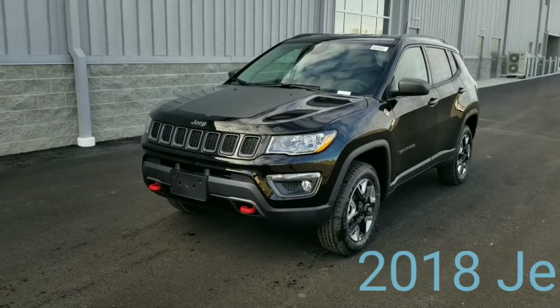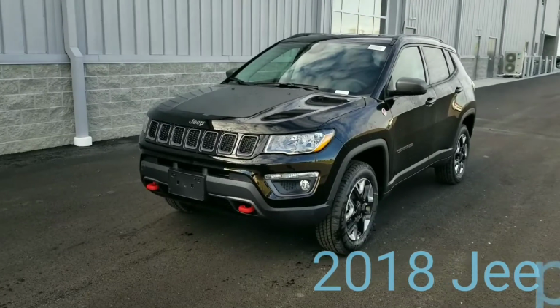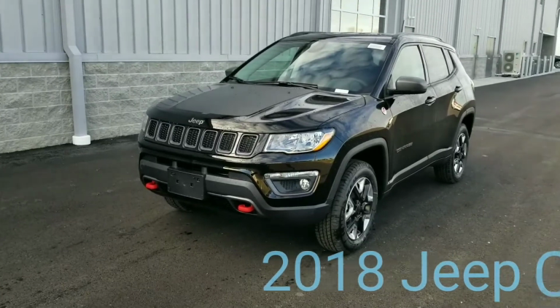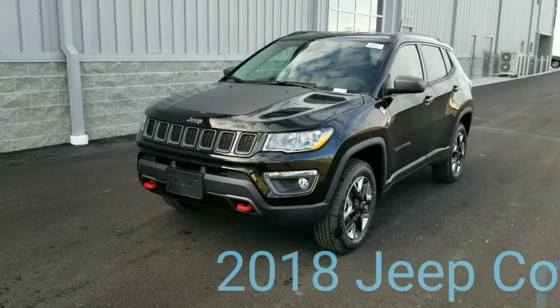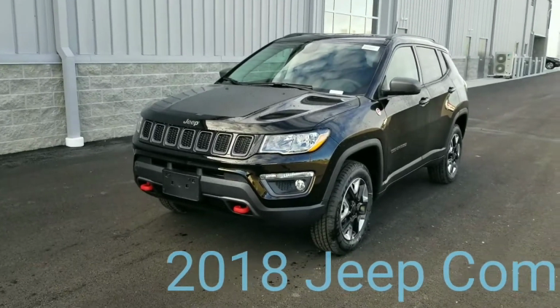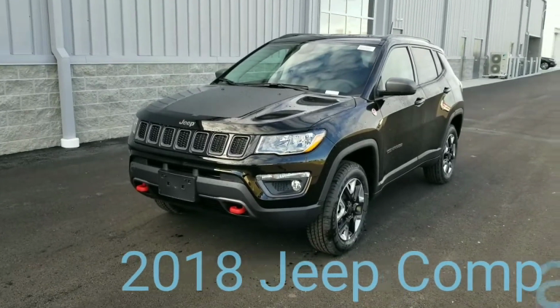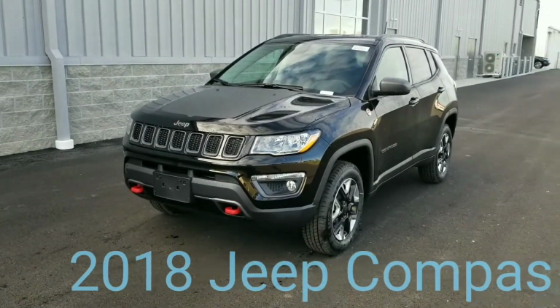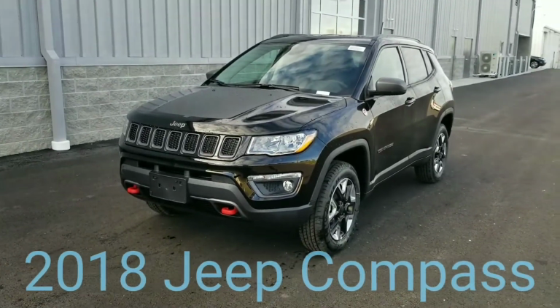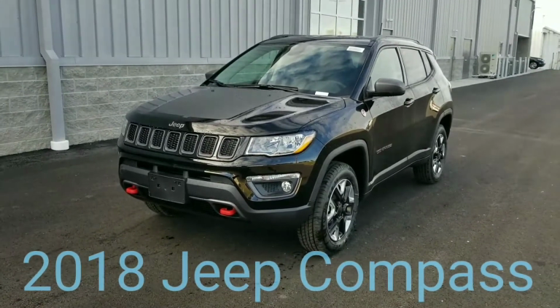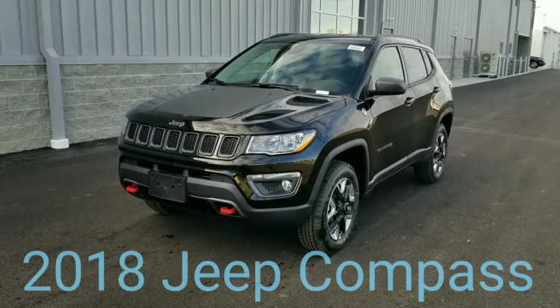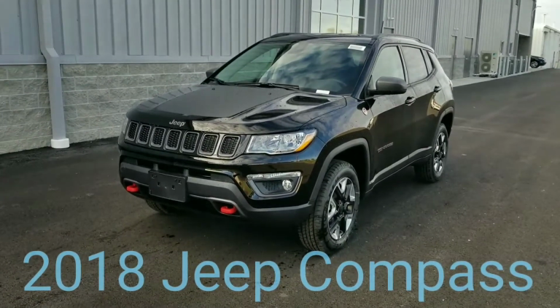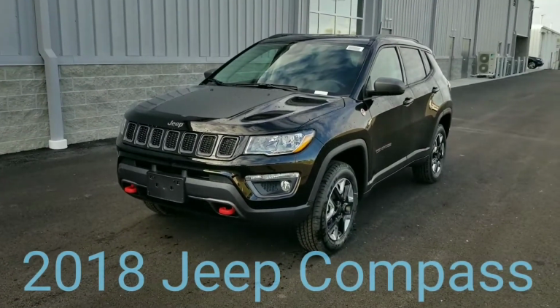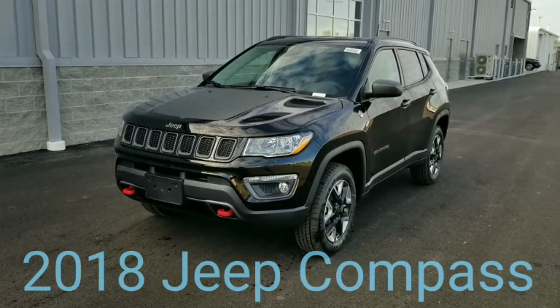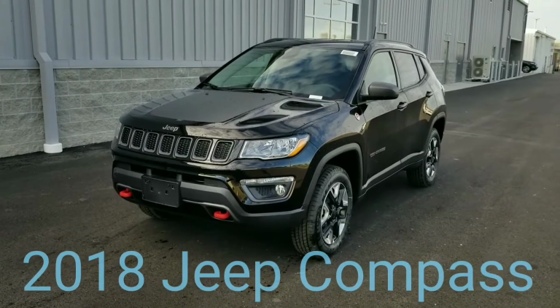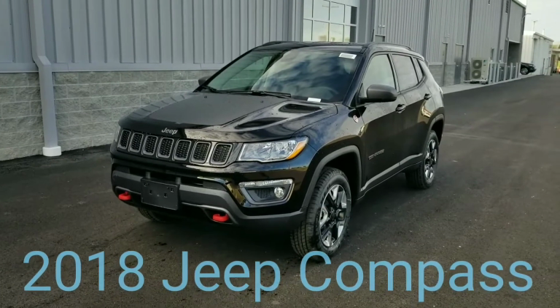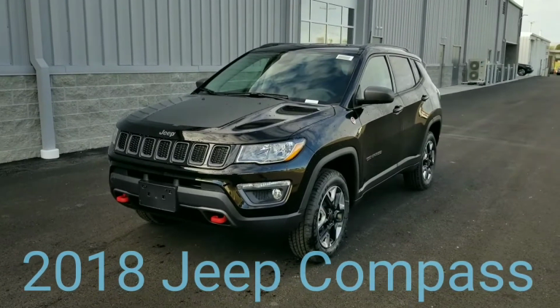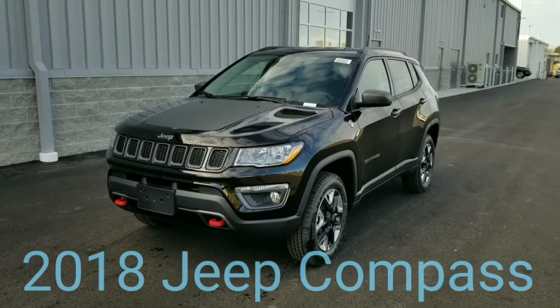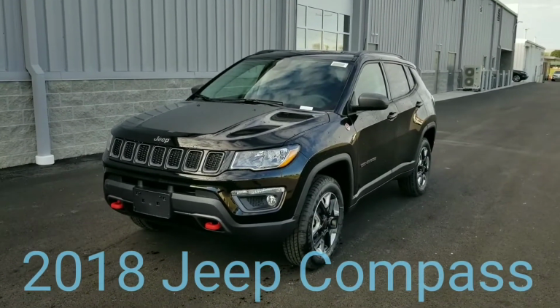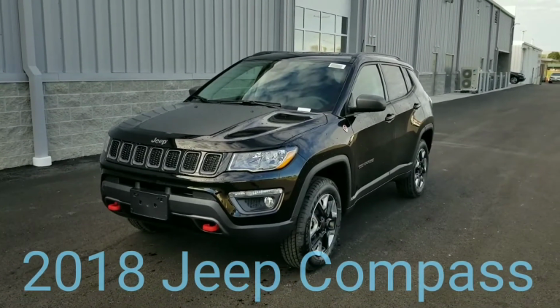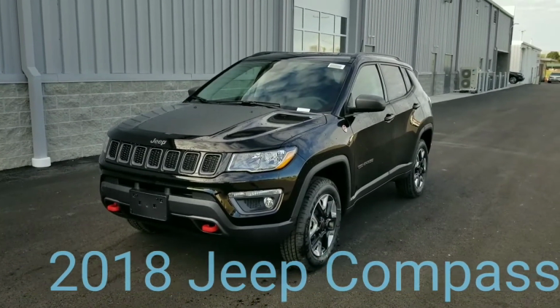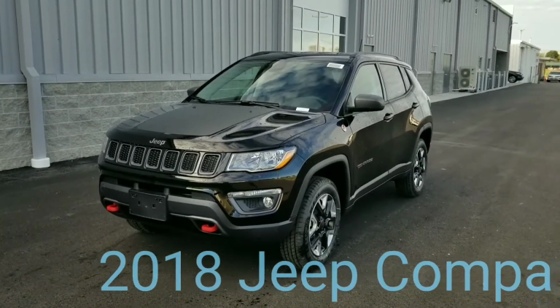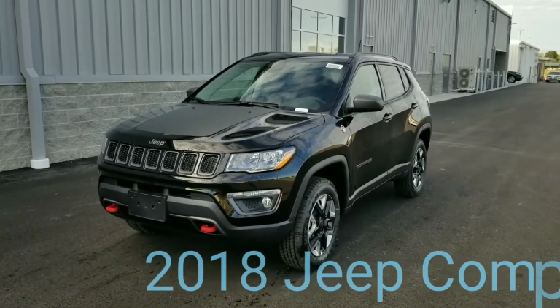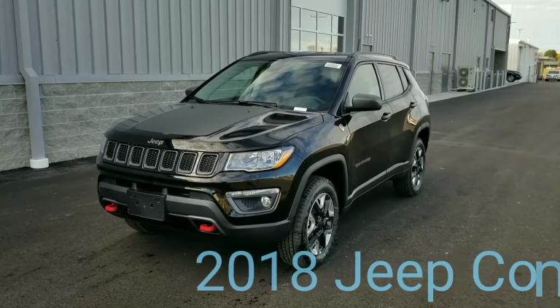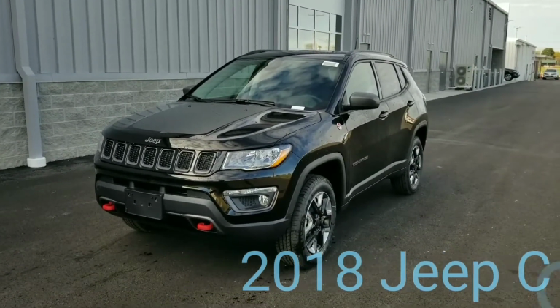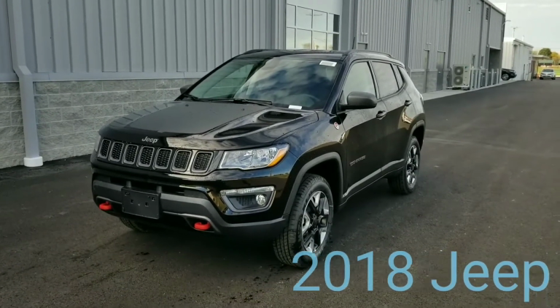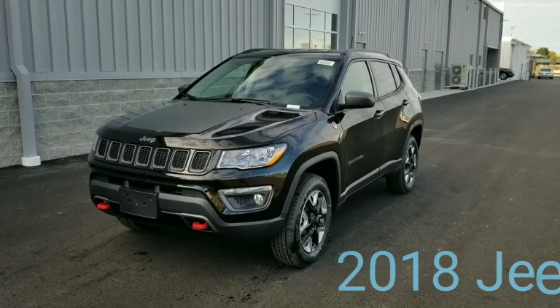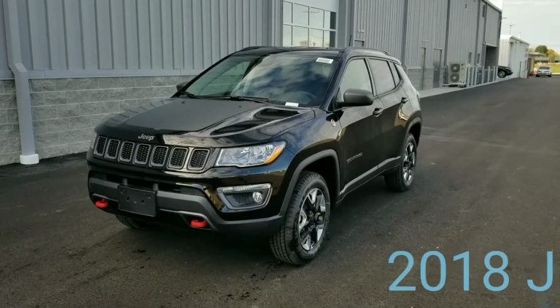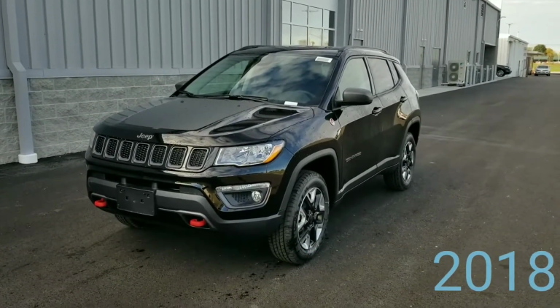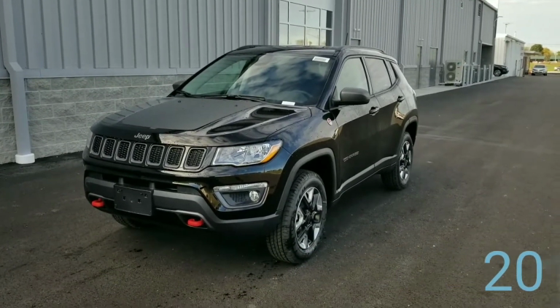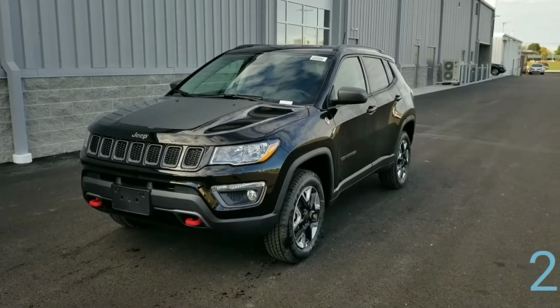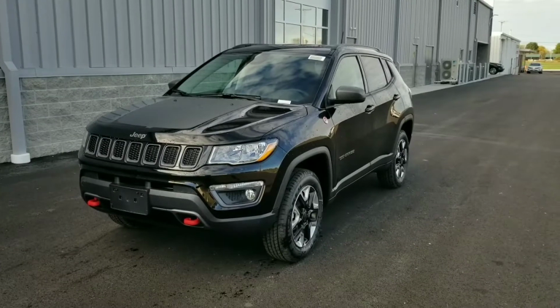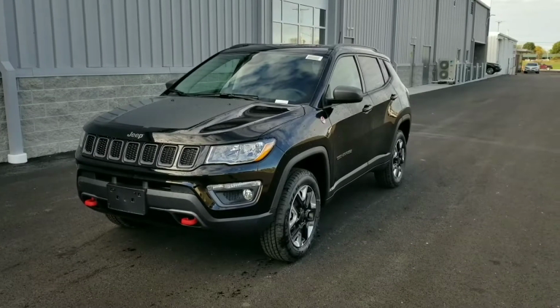Hello everybody, this is Chuck from Mobley Motors and I wanted to take a quick moment to show you the new Compass — all new Compass 2018.